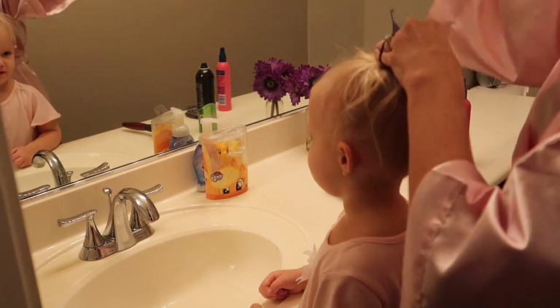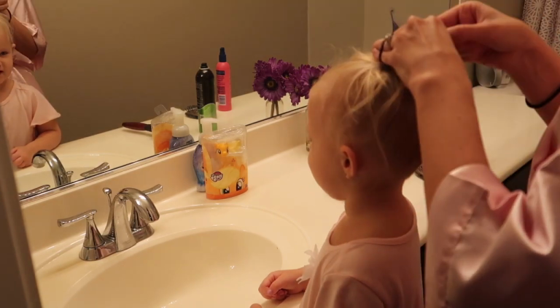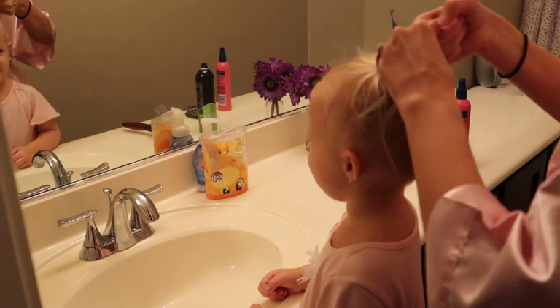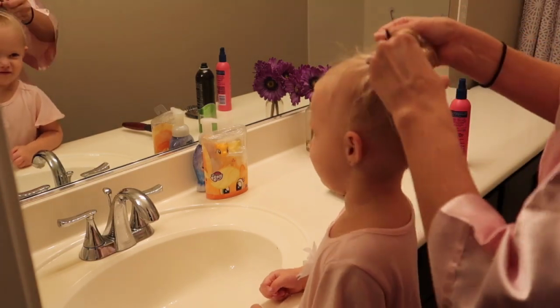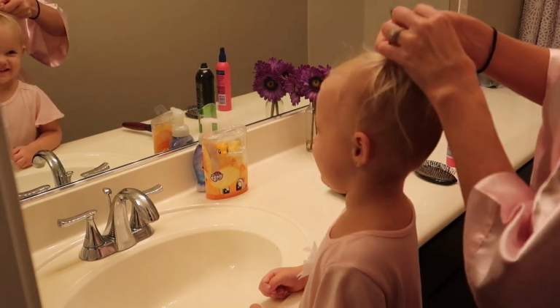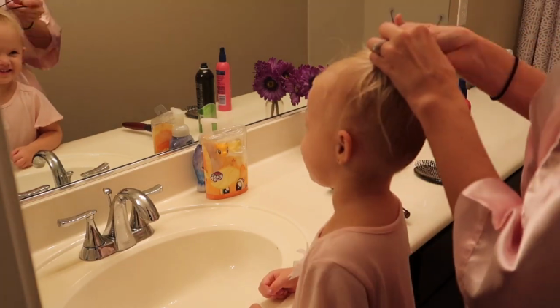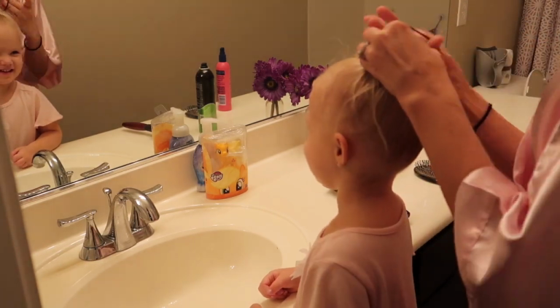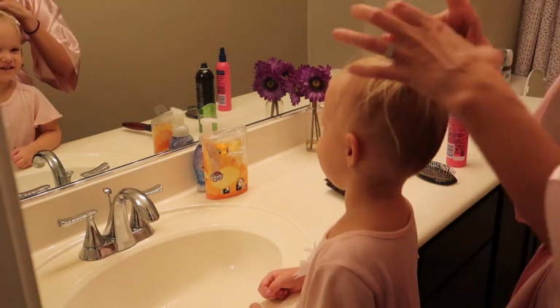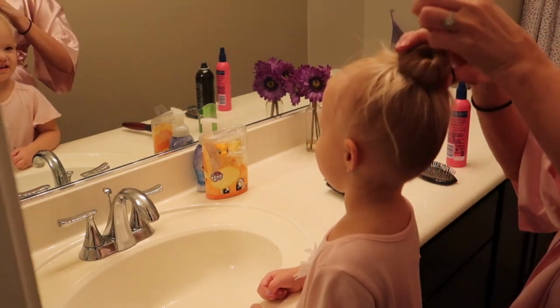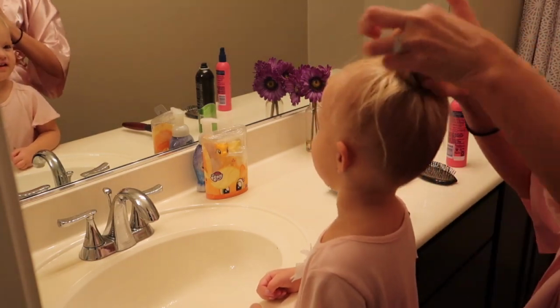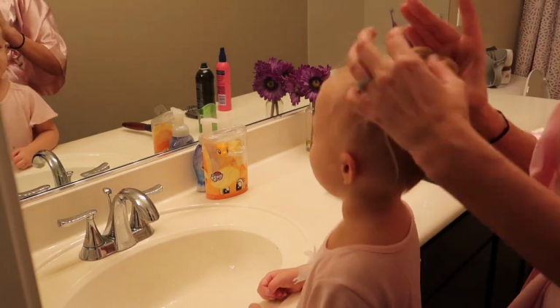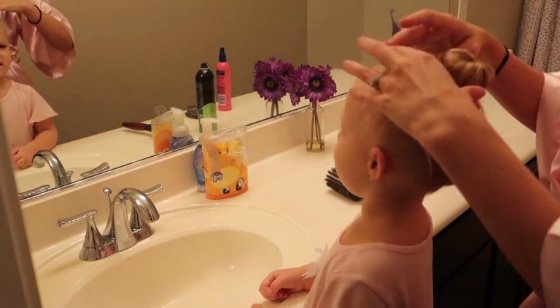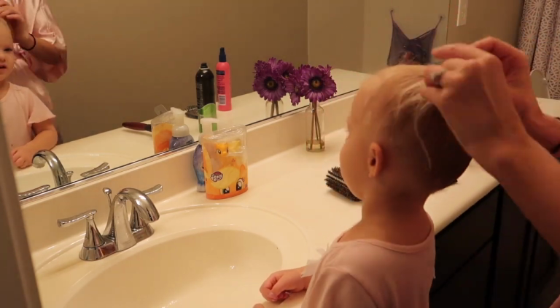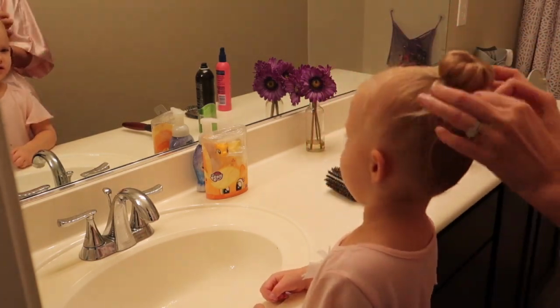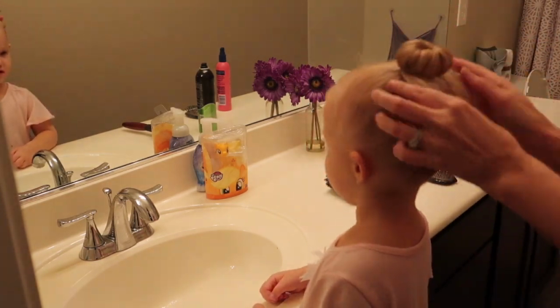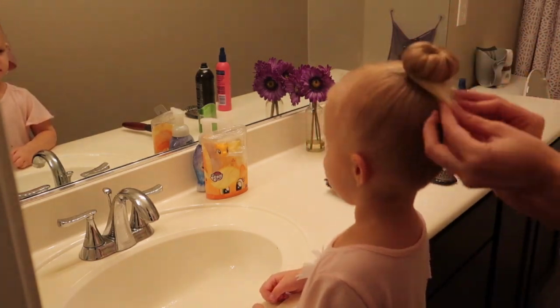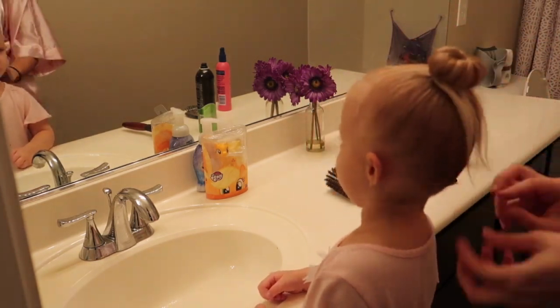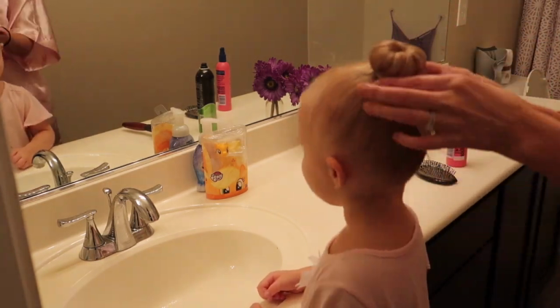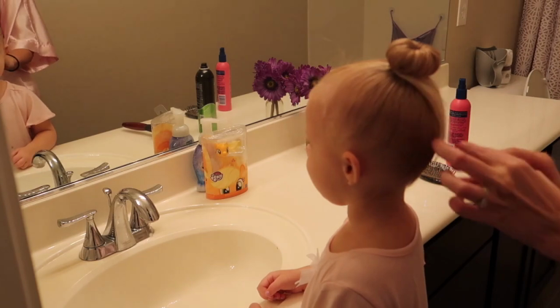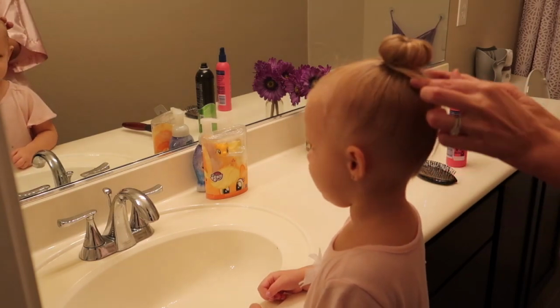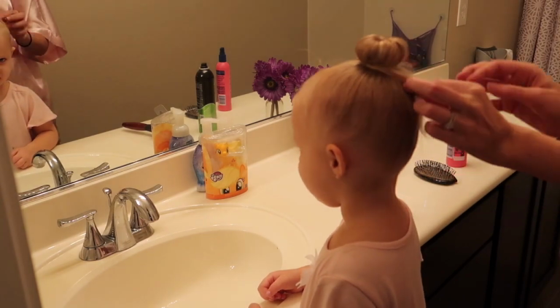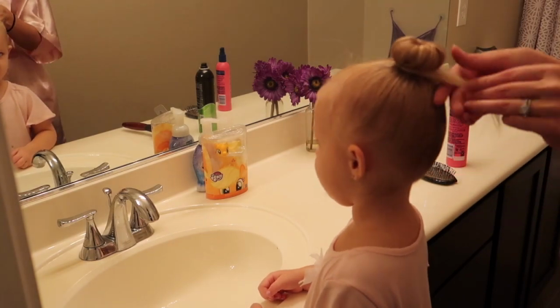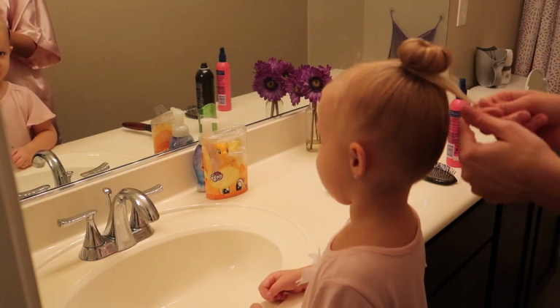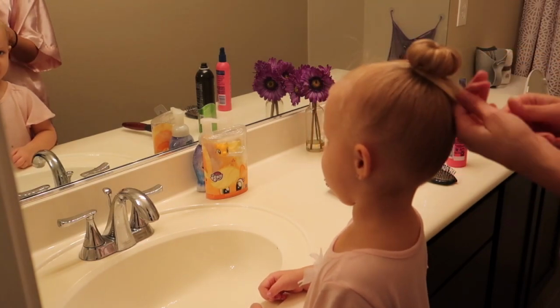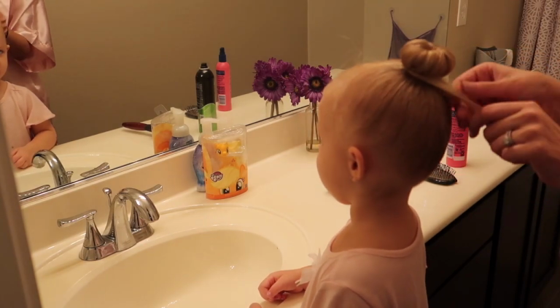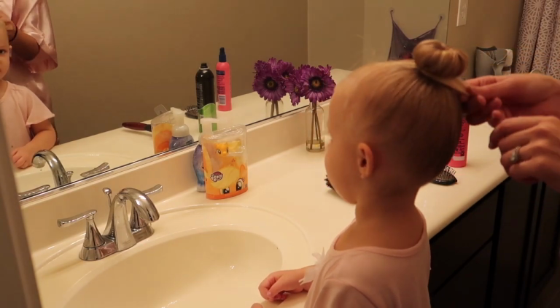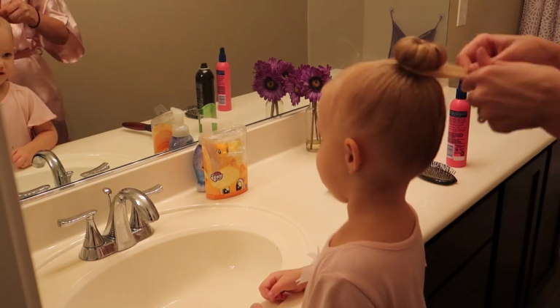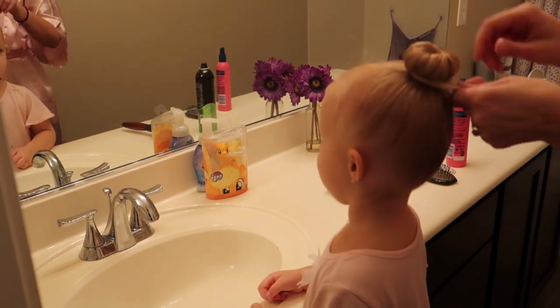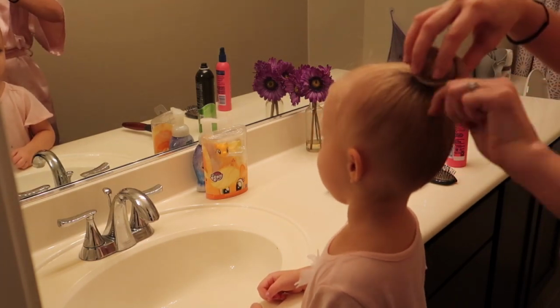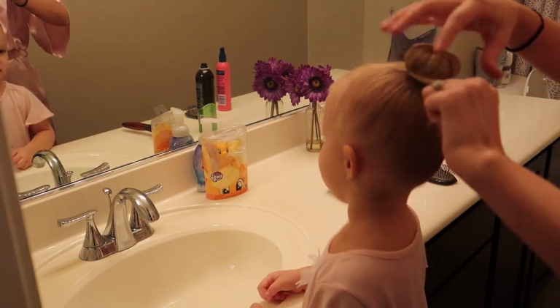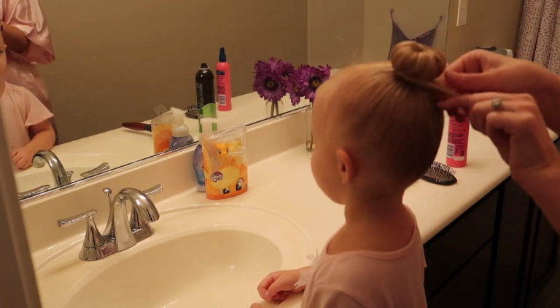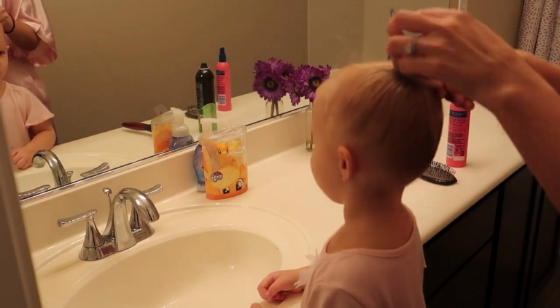Take a black hair tie and just wrap it around the whole bun. Take her extra hair in the back, wrap it around, and you are done.